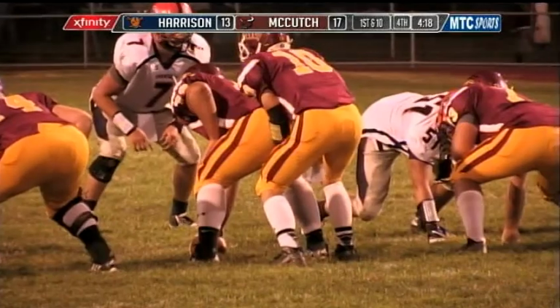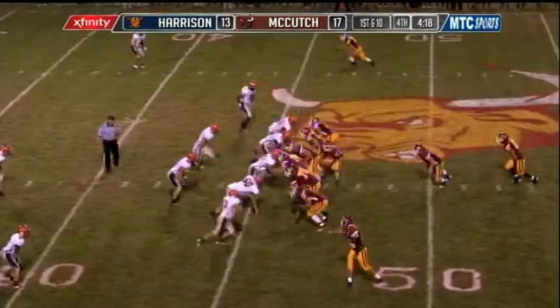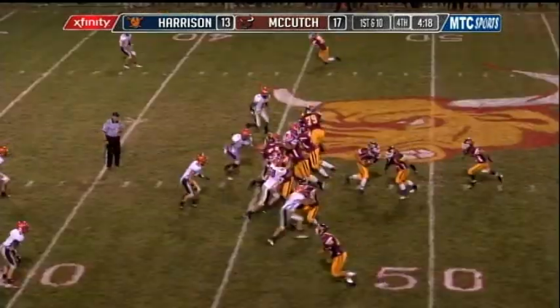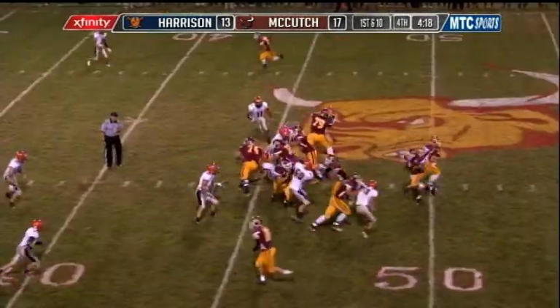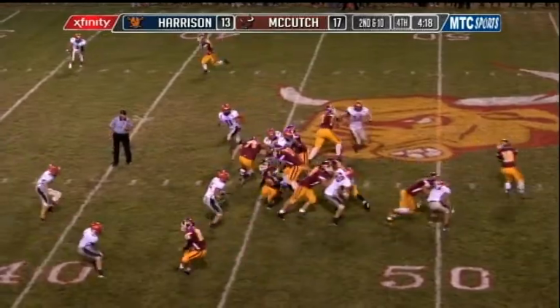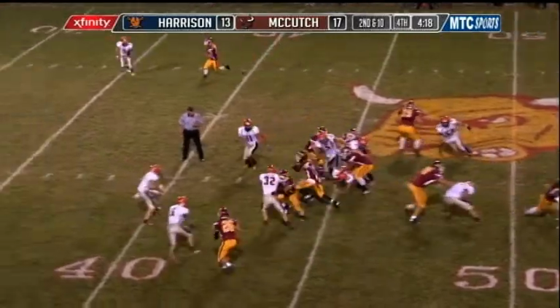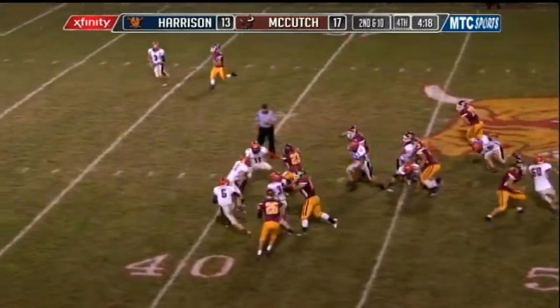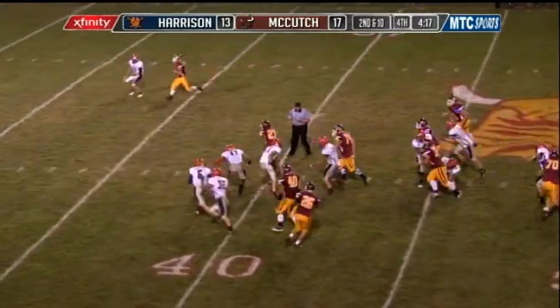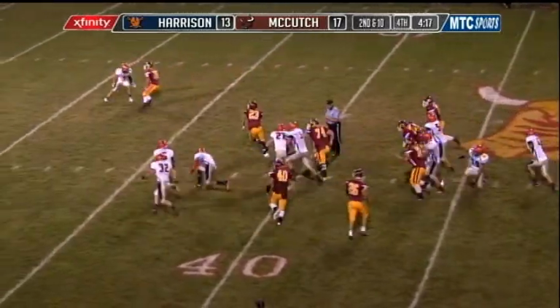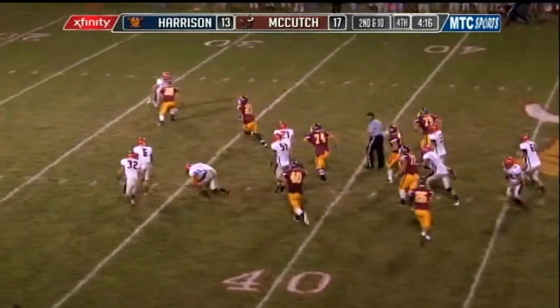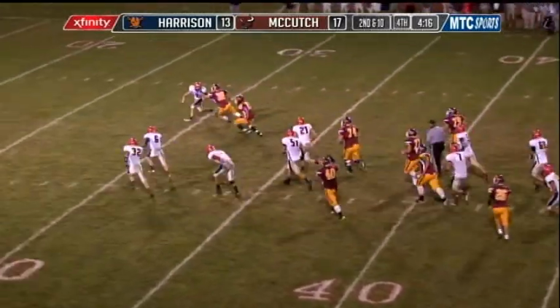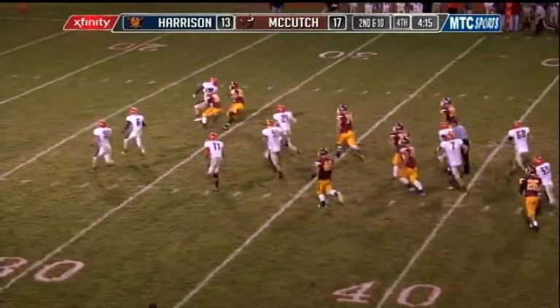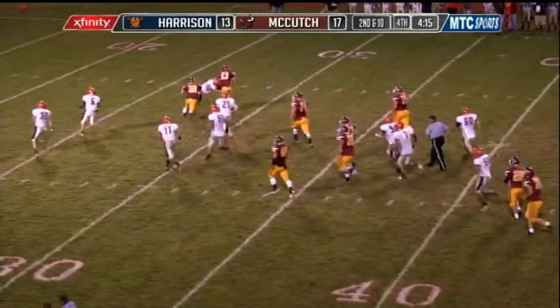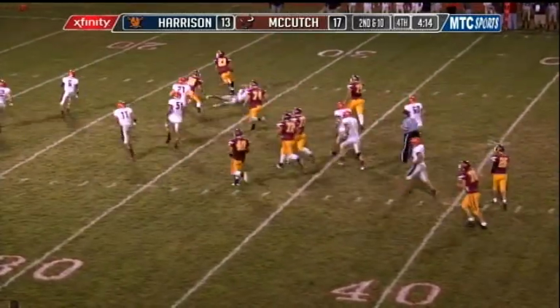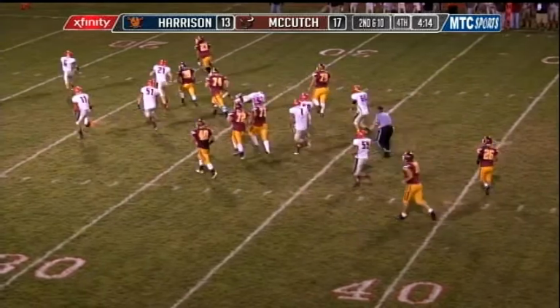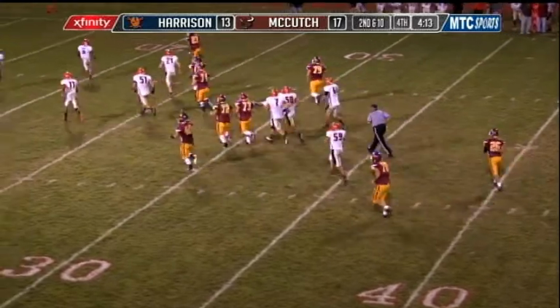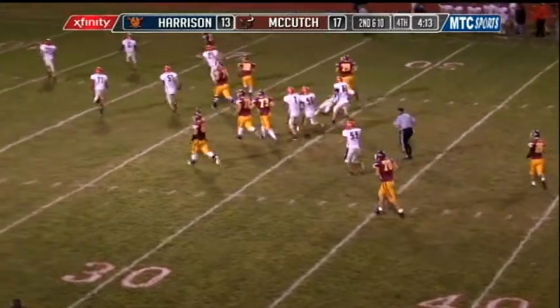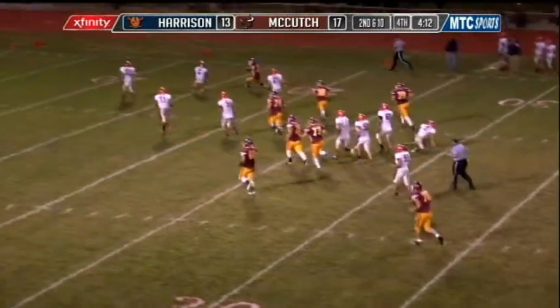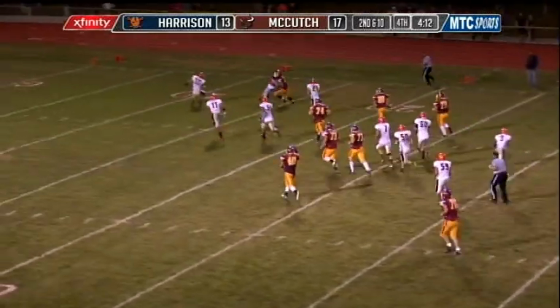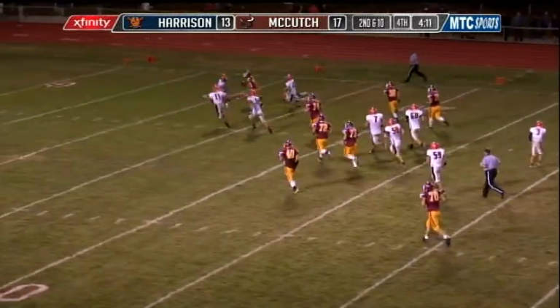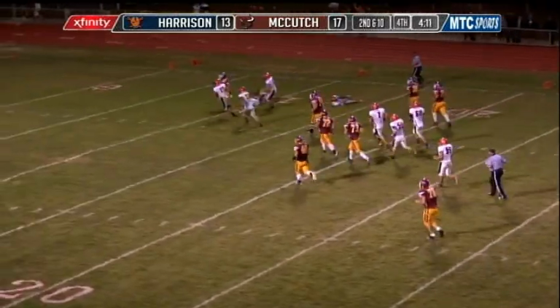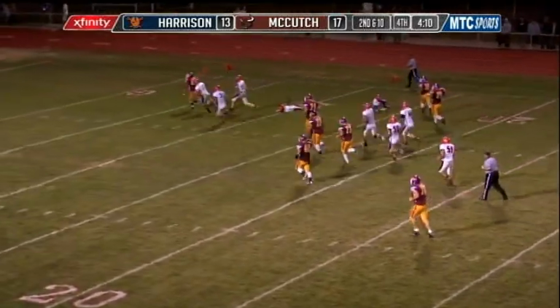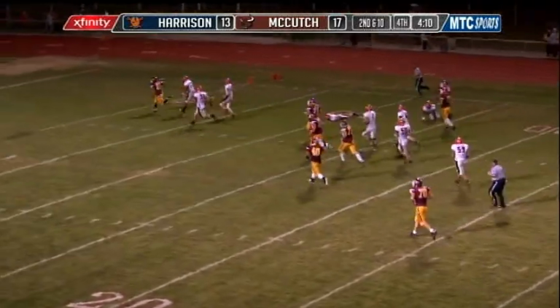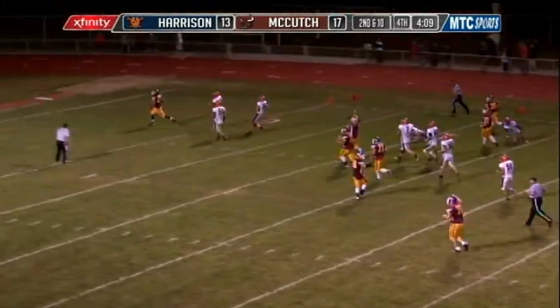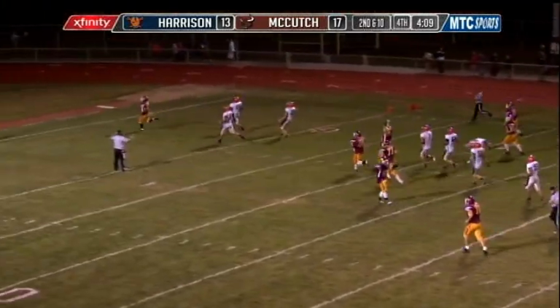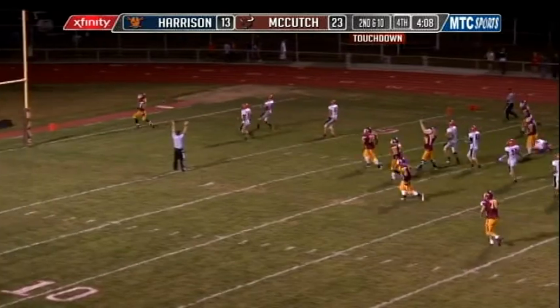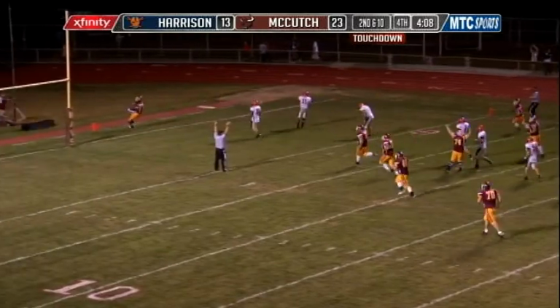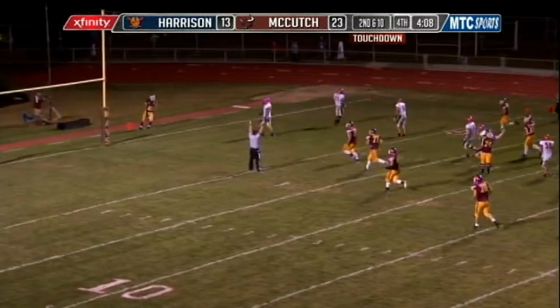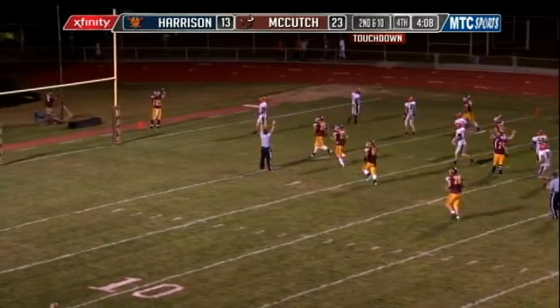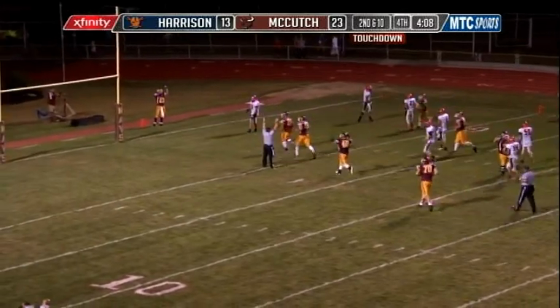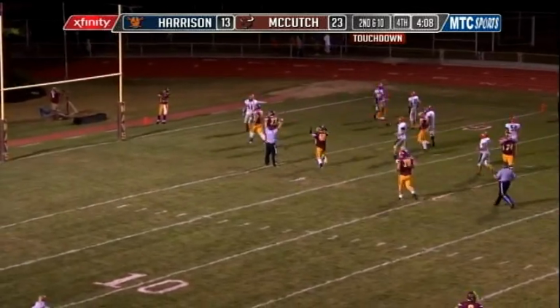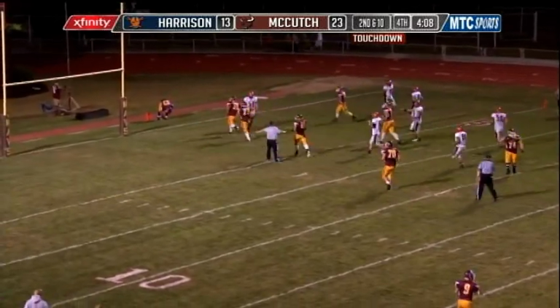Second down and ten here, the handoff again to Denno. North face out front, Elming with a block in front of him. He breaks another tackle, he cuts back again, and it's a big run from Nate Denno — you've got to be kidding me, Pete.